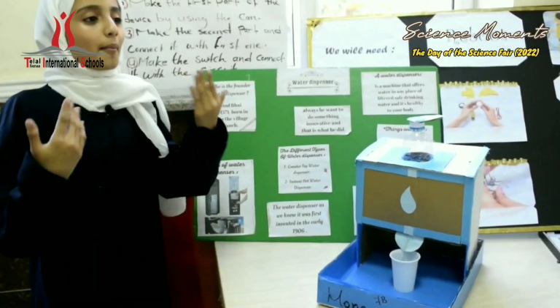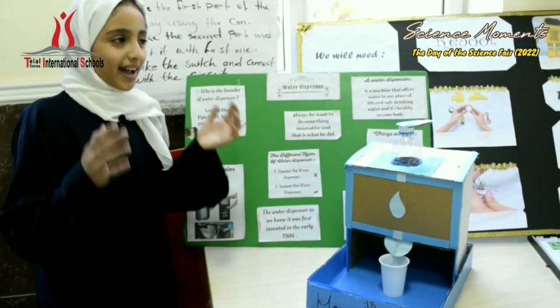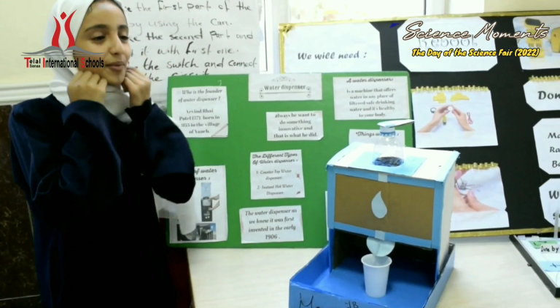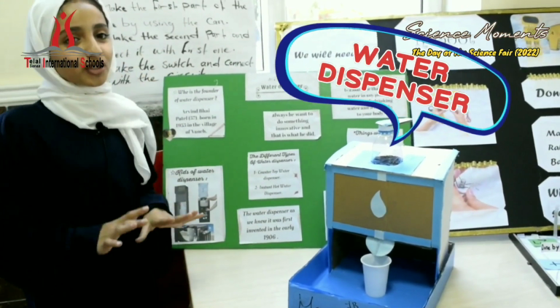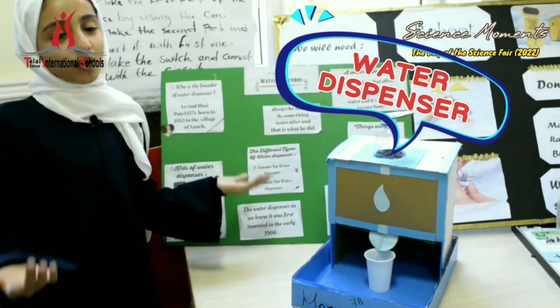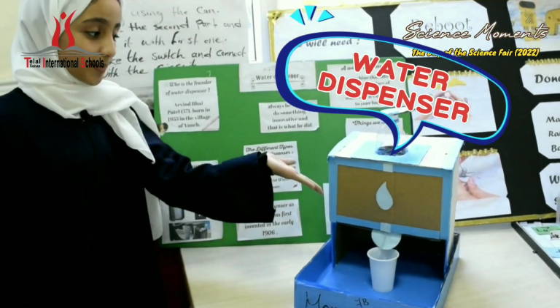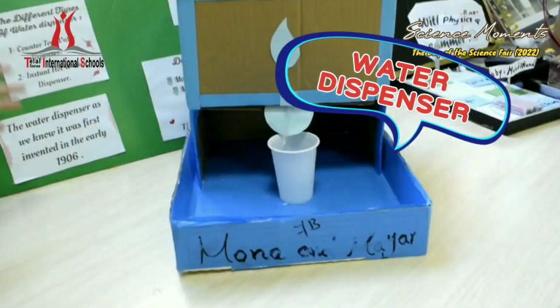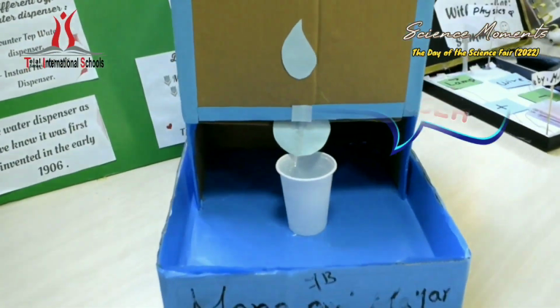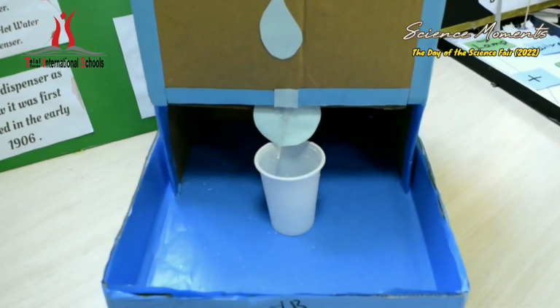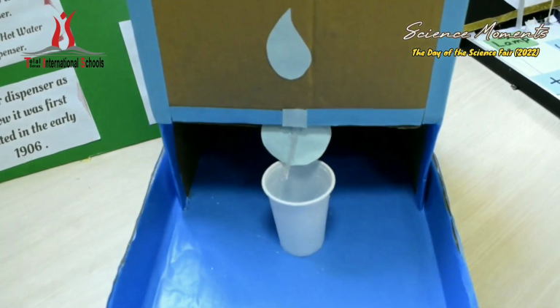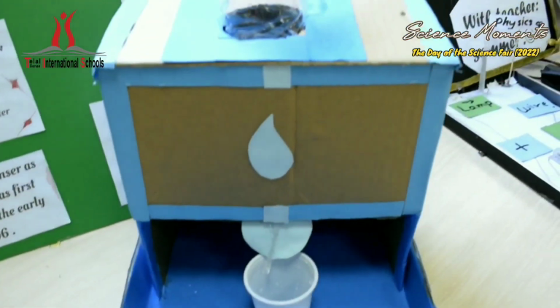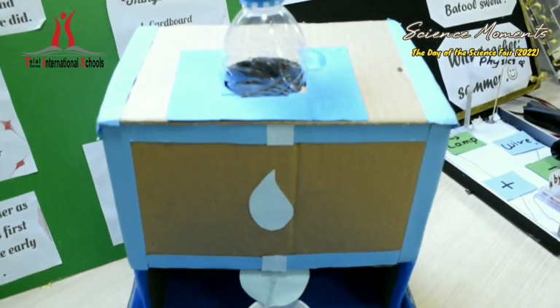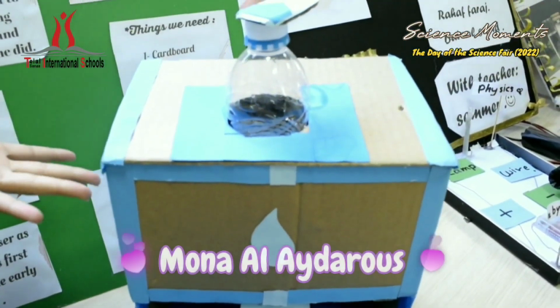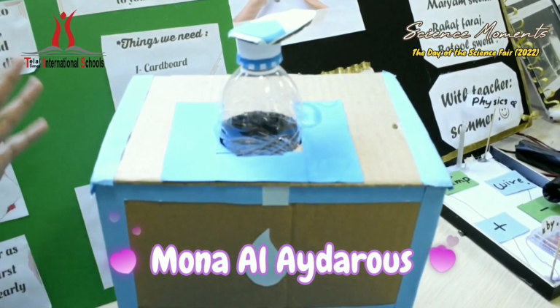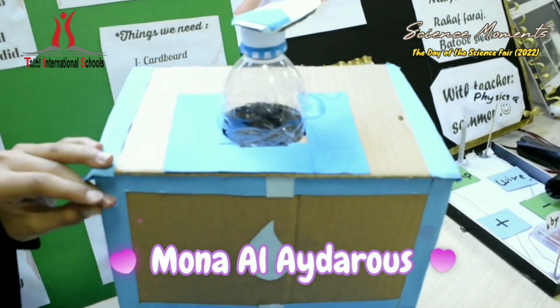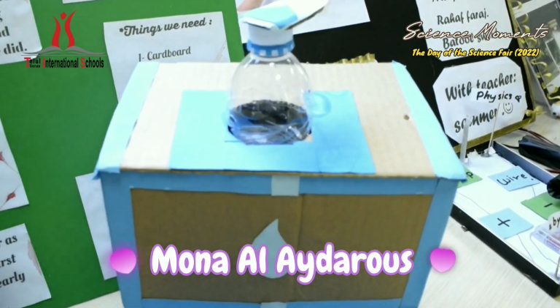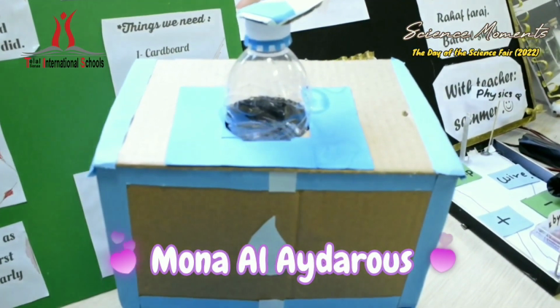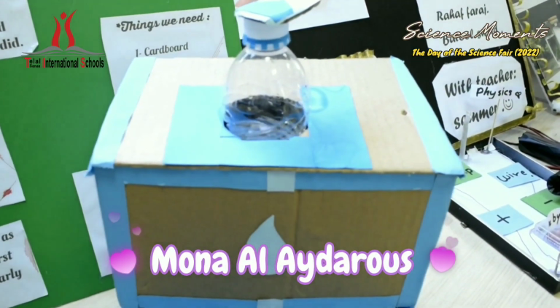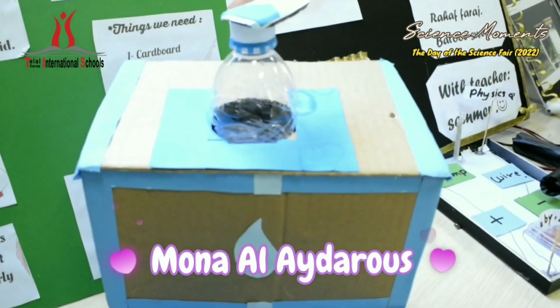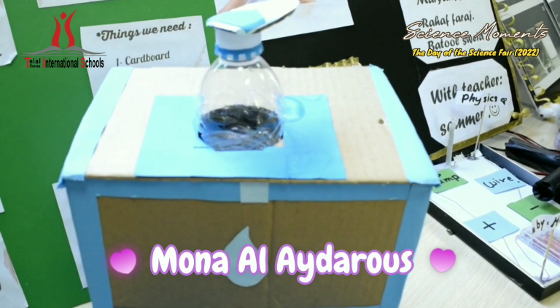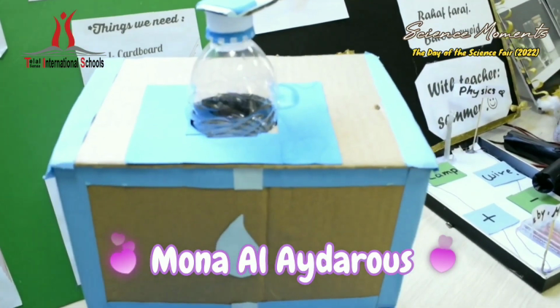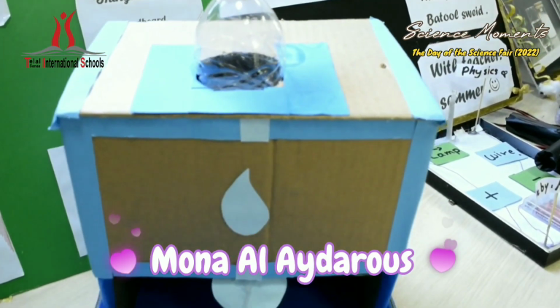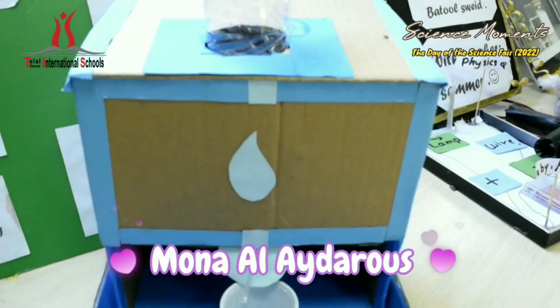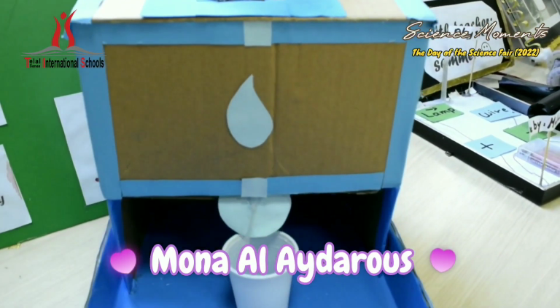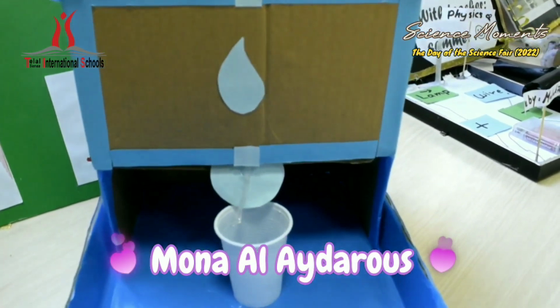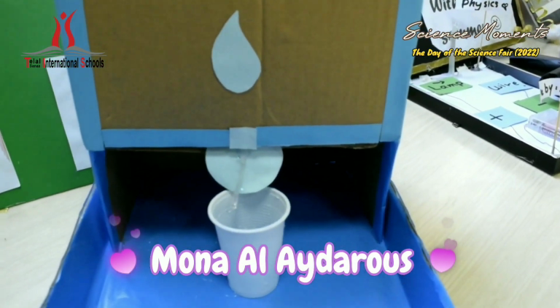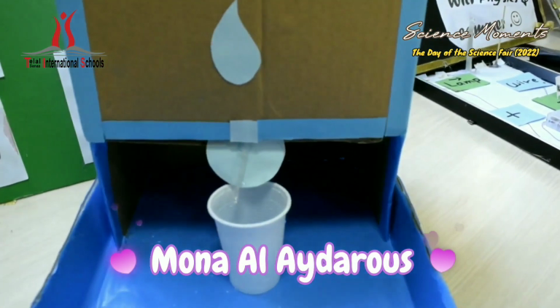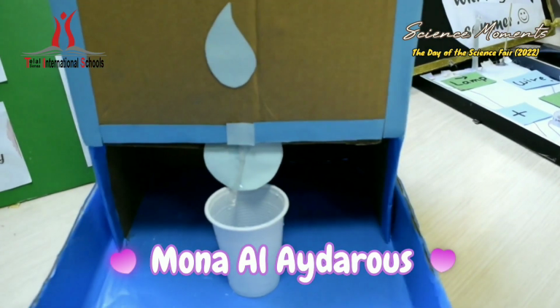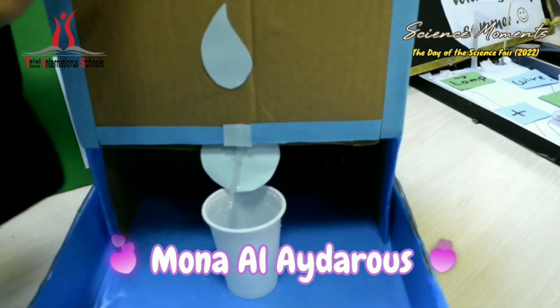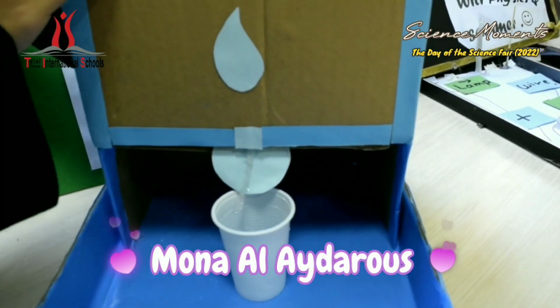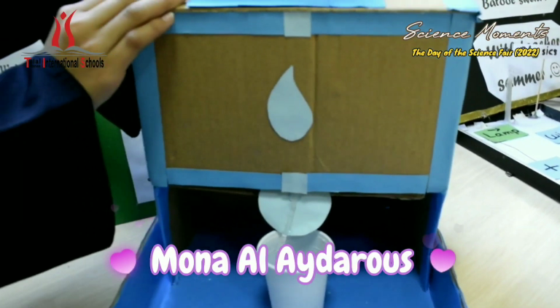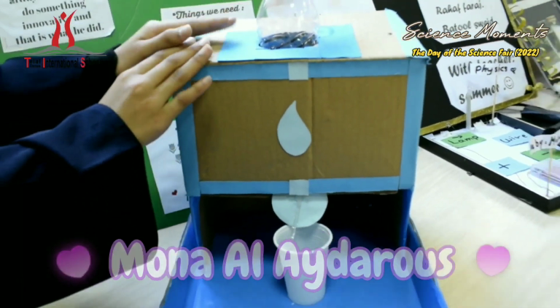My project for today is a water dispenser. The water dispenser is a machine that supports water in any place with filtered, safe drinking water, and it's healthy for our water.